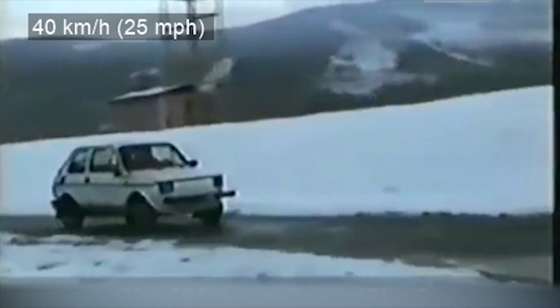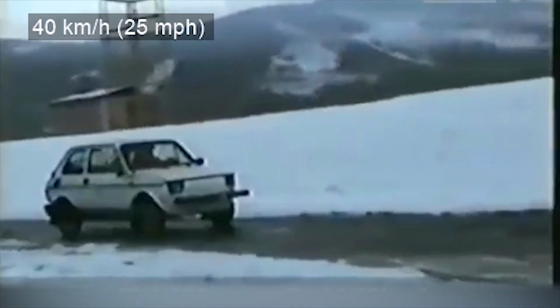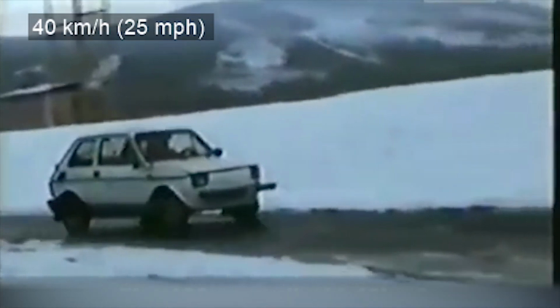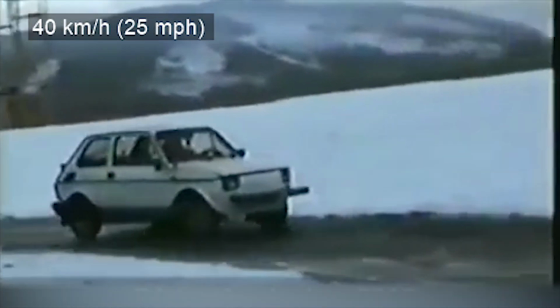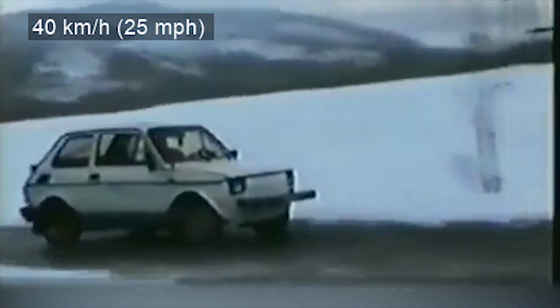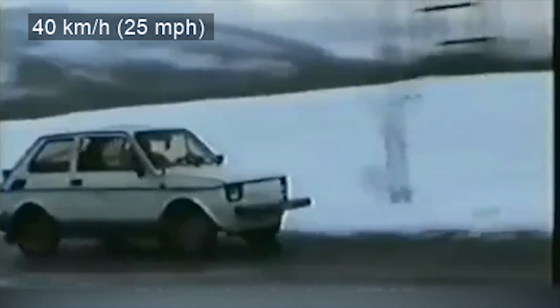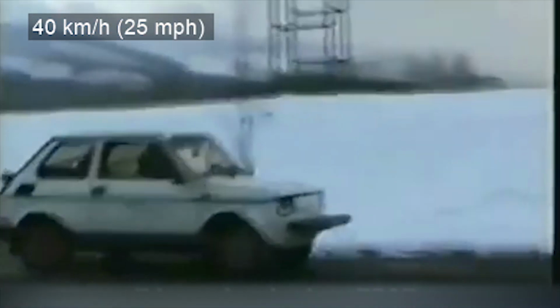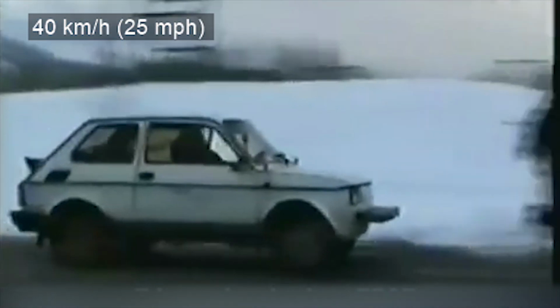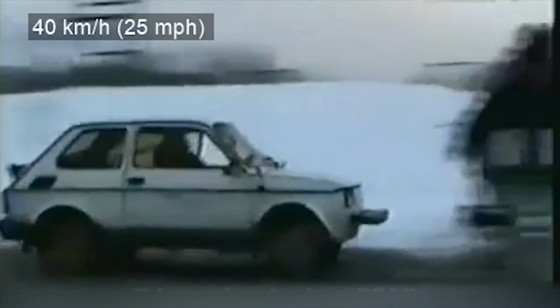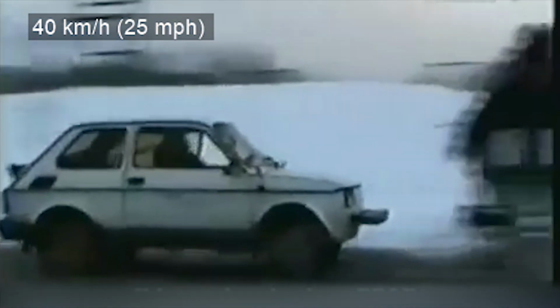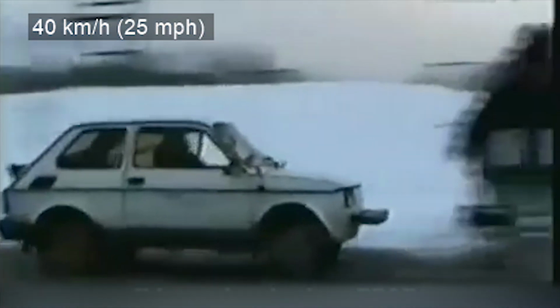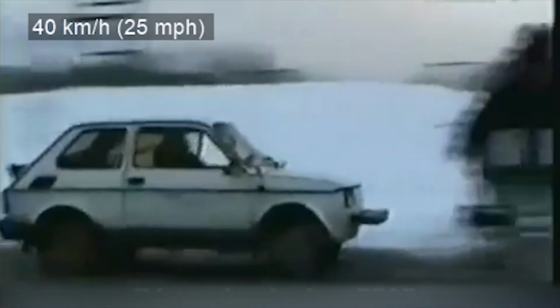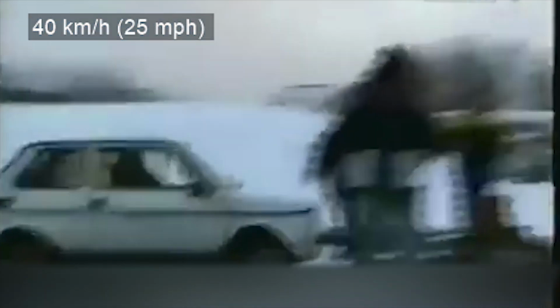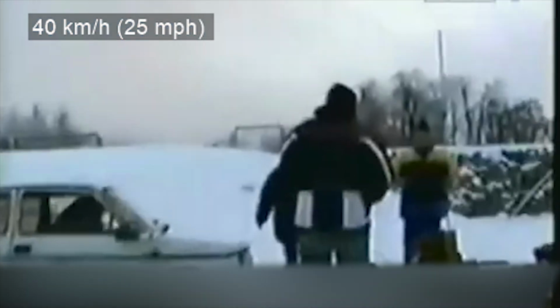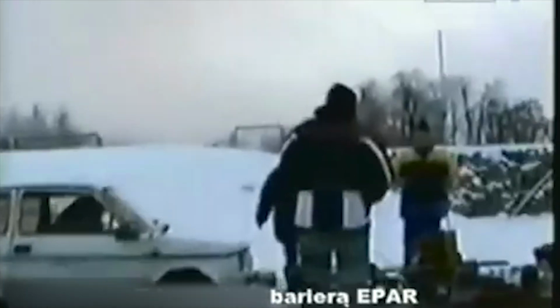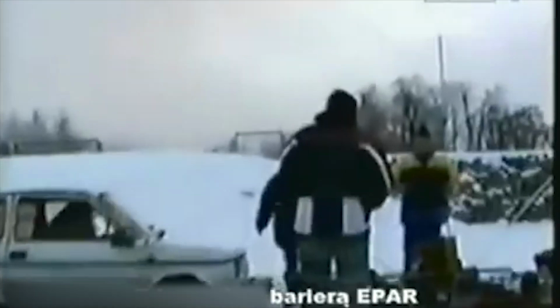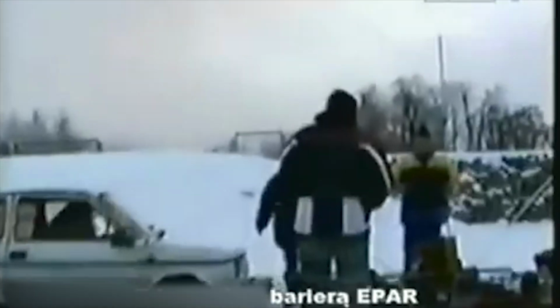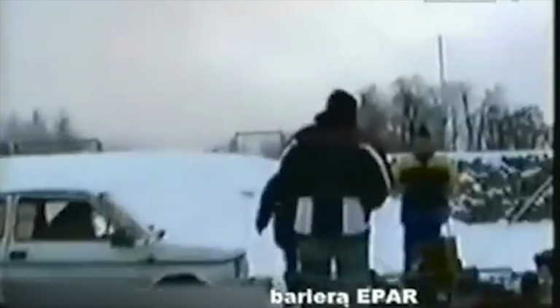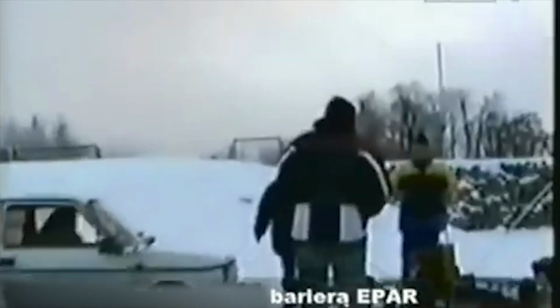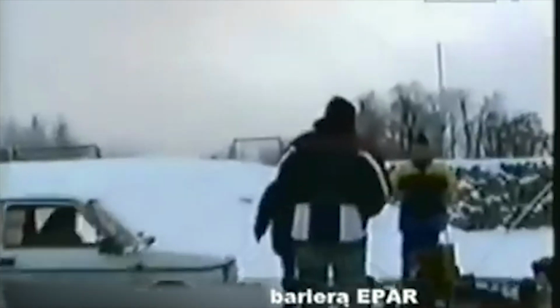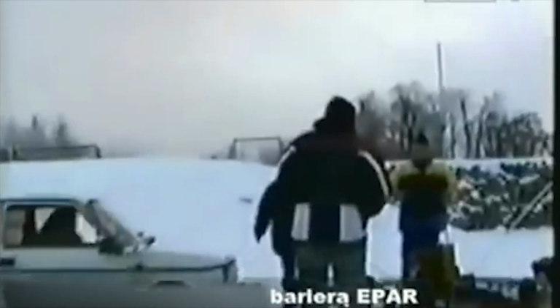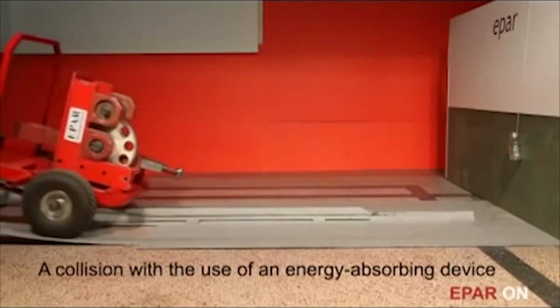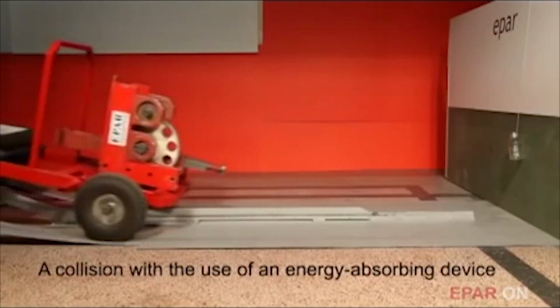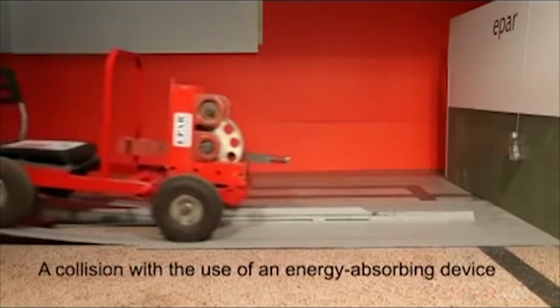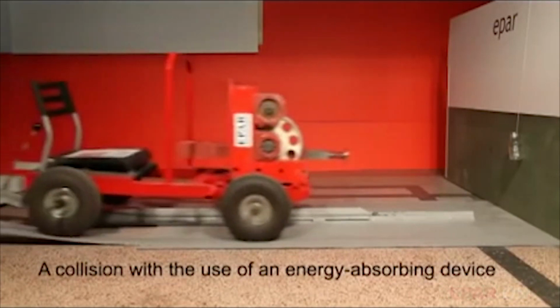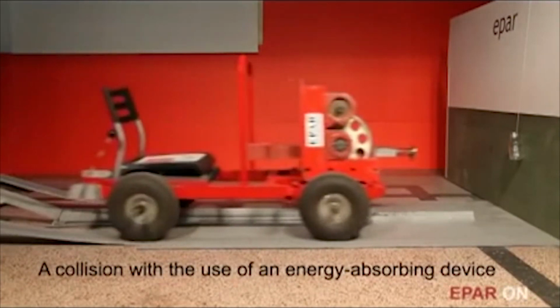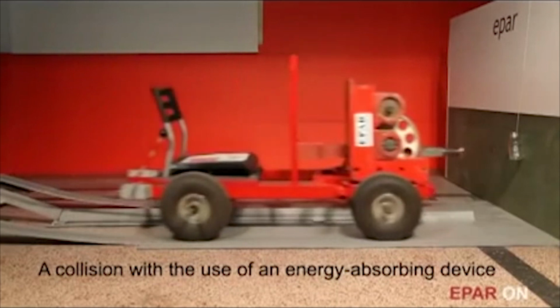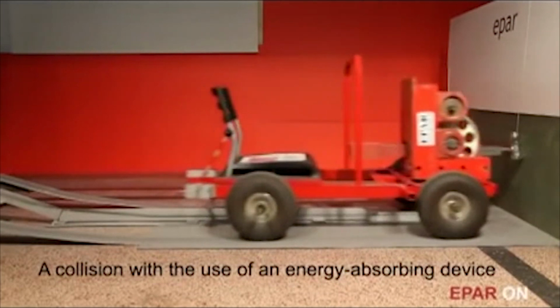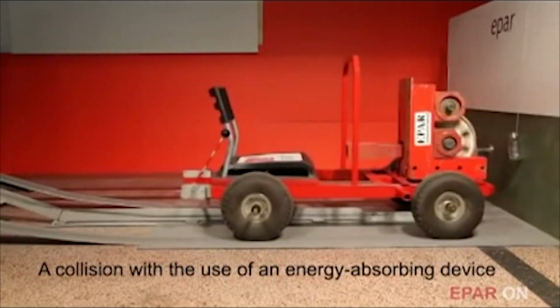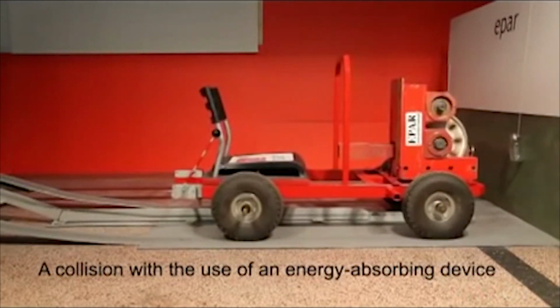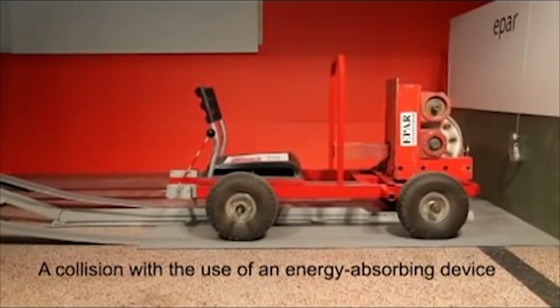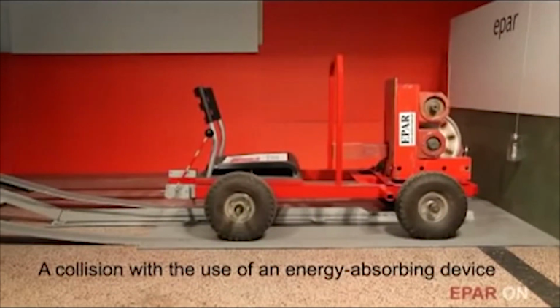Moreover, the barrier also remains intact, which may be counterintuitive. In addition, the displacement of the movable element of the absorber is small.